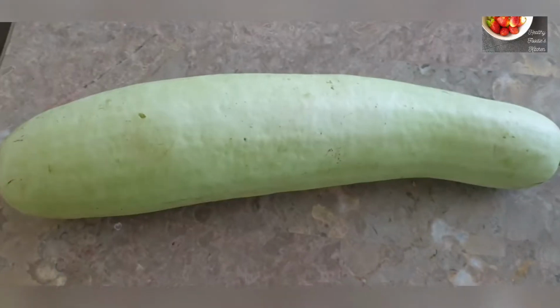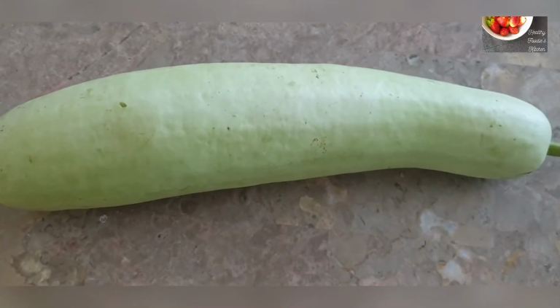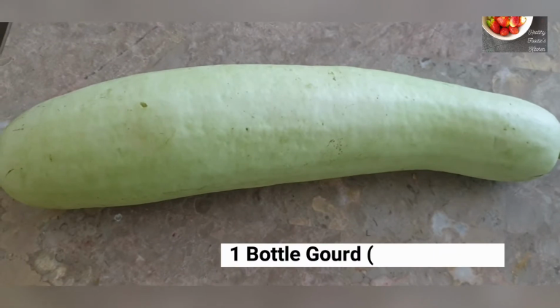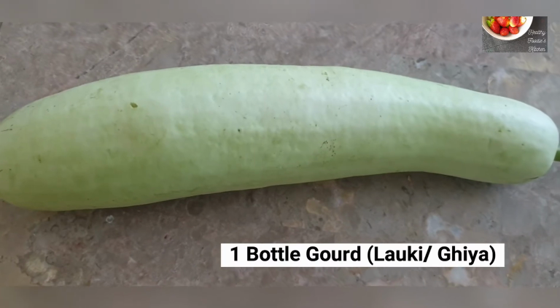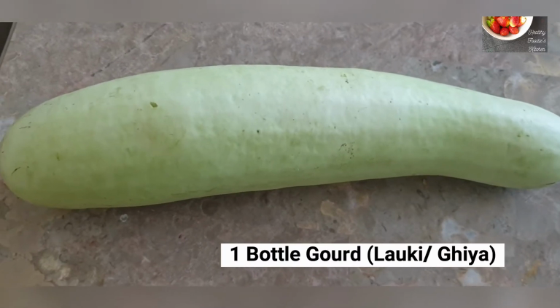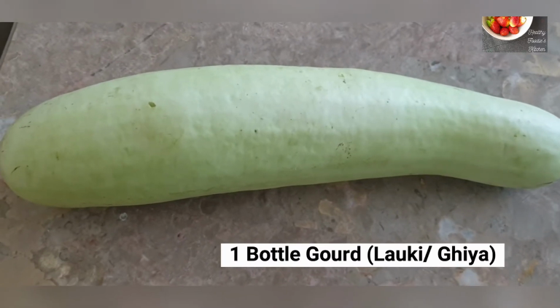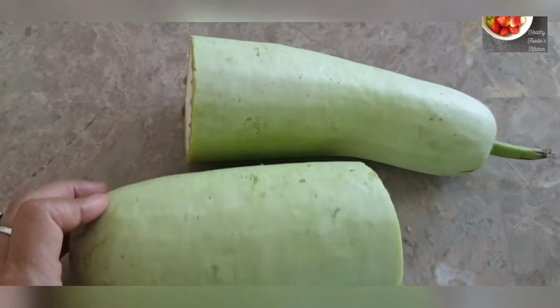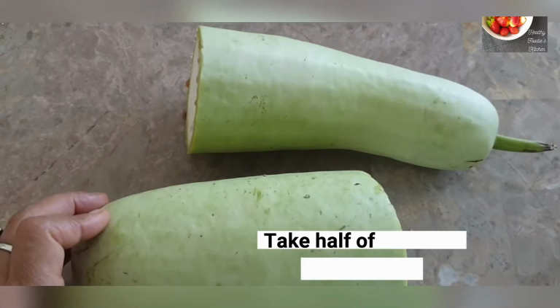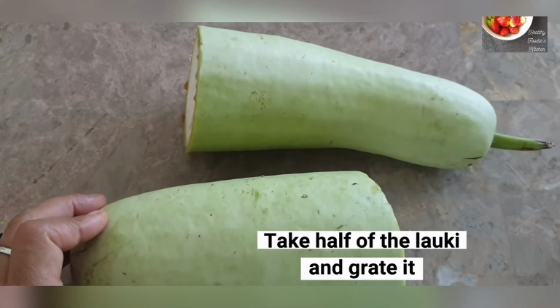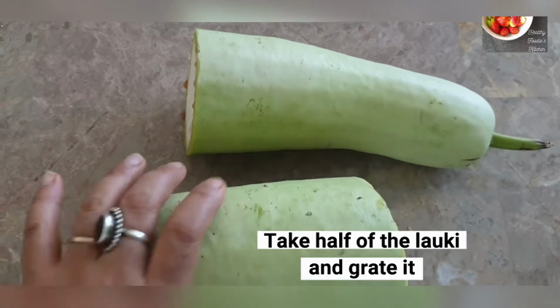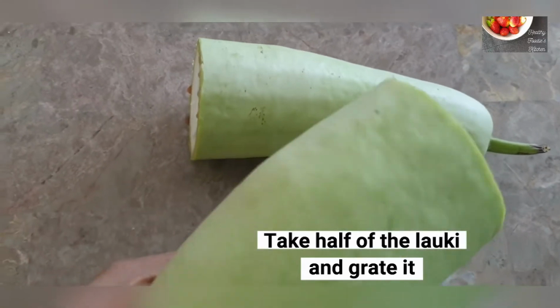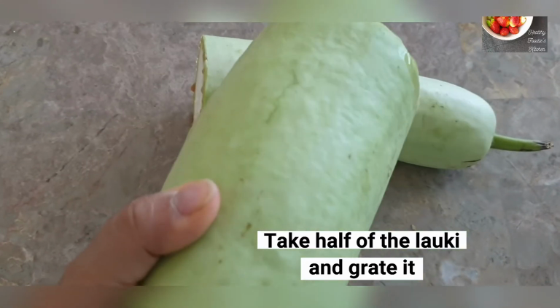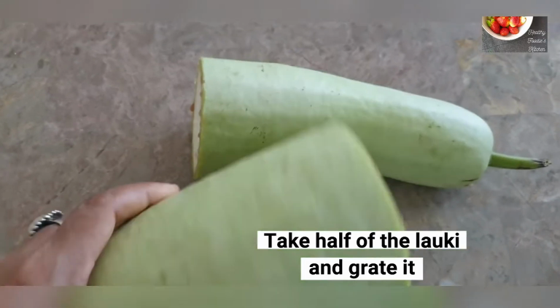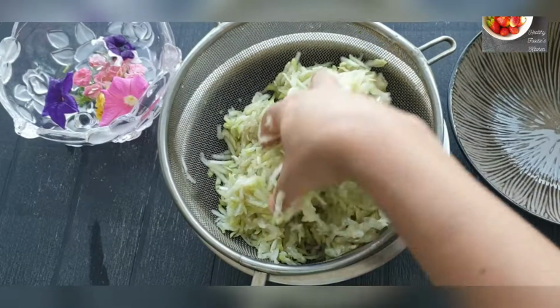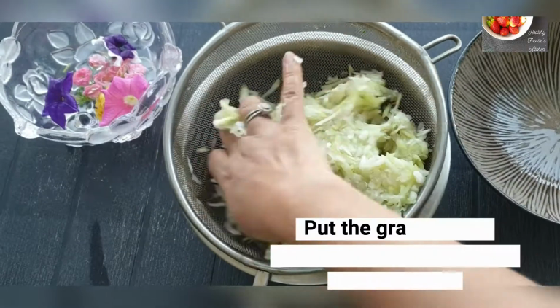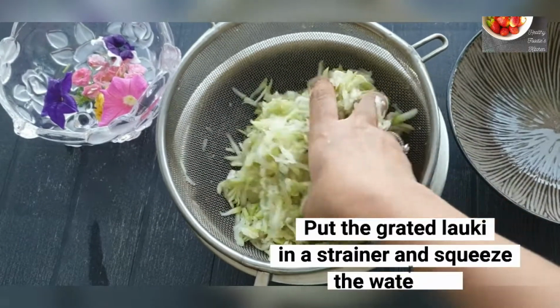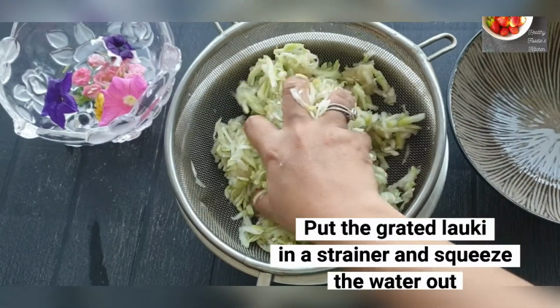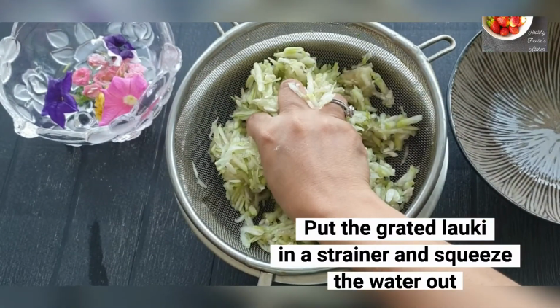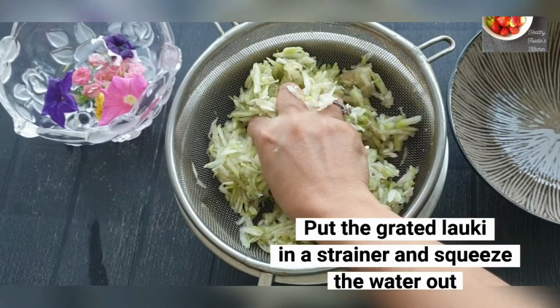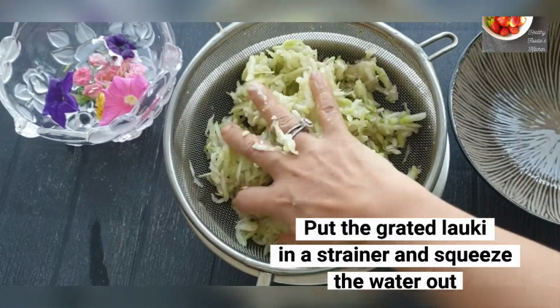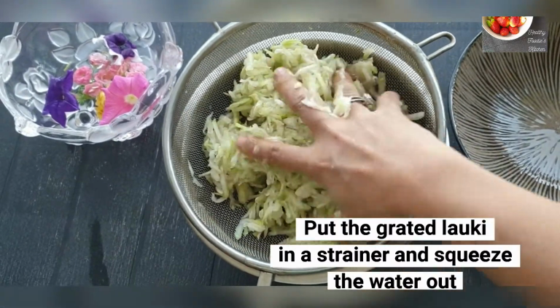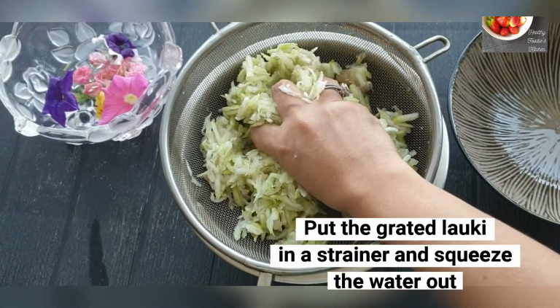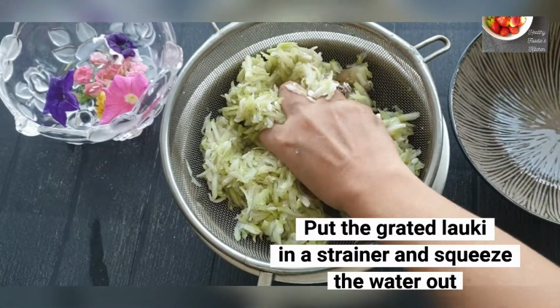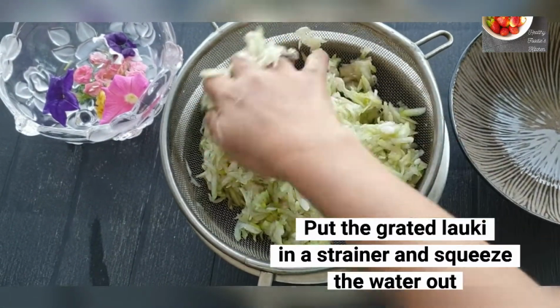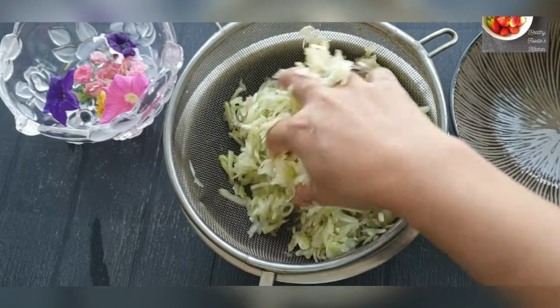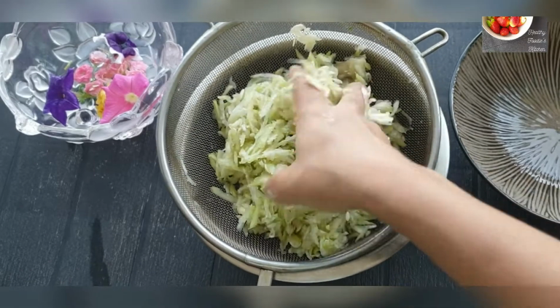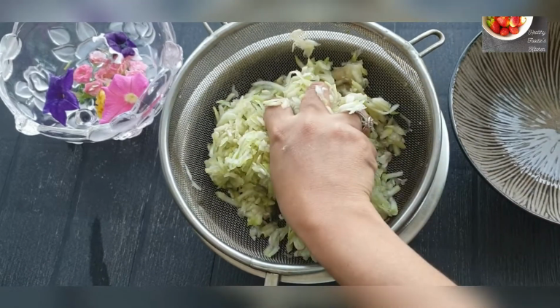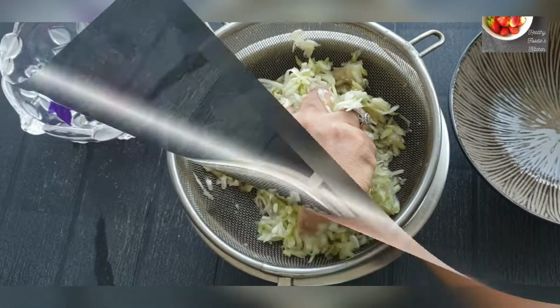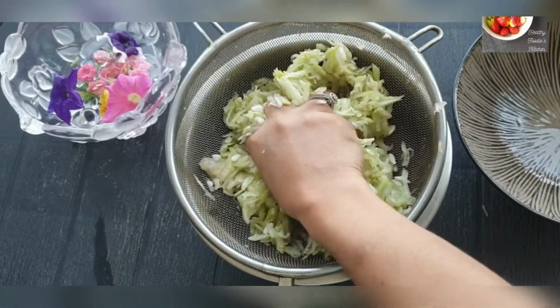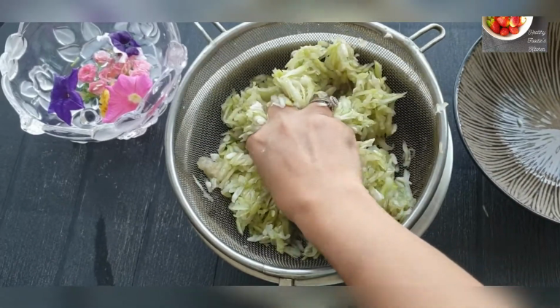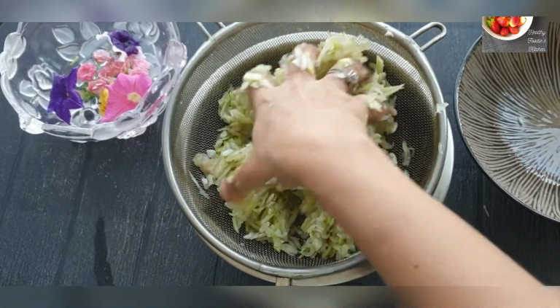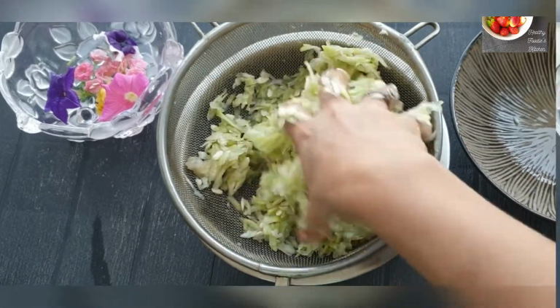Take a medium sized loki or bottle gourd. Take half of the loki and then grate it. Put the grated loki in a strainer, then squeeze out all the water with your hands as shown in the video.